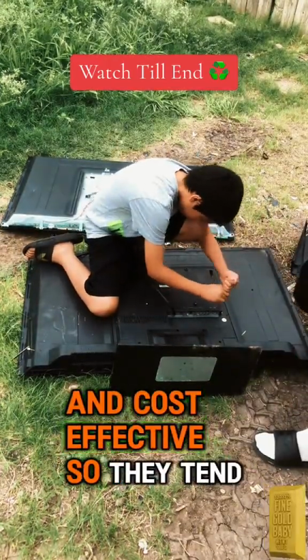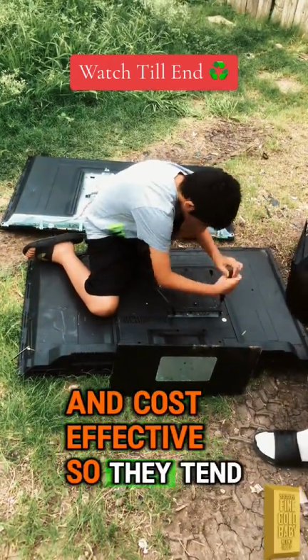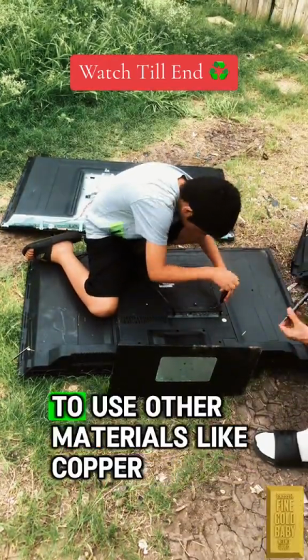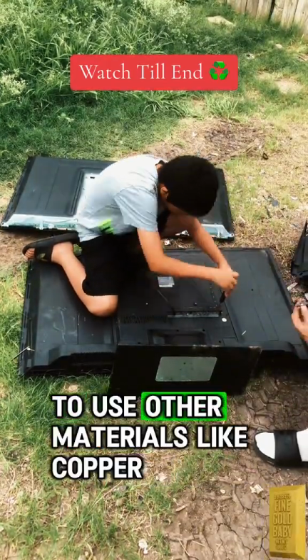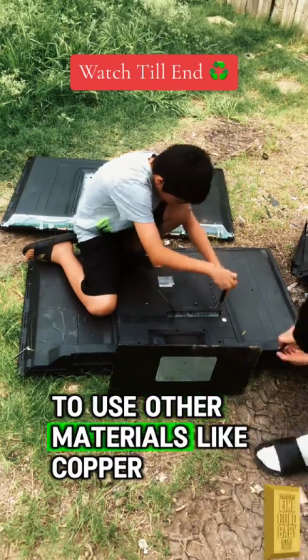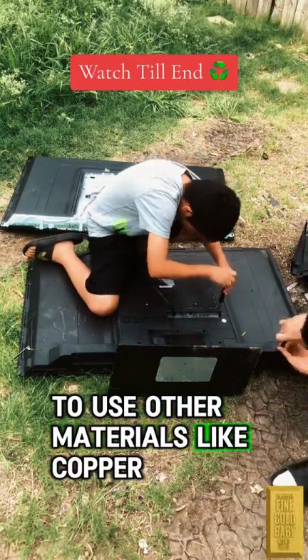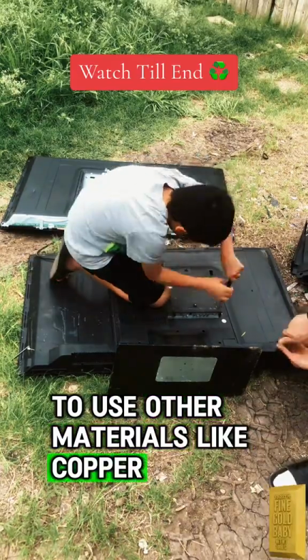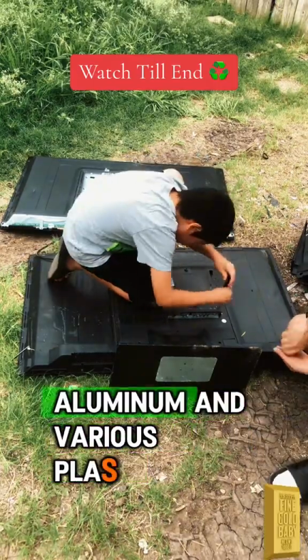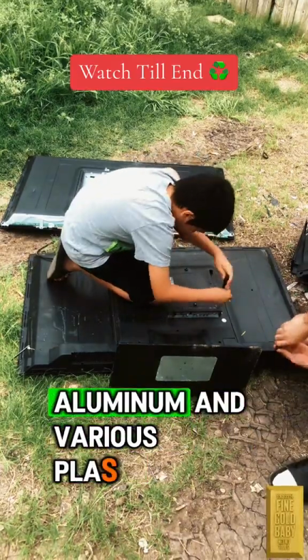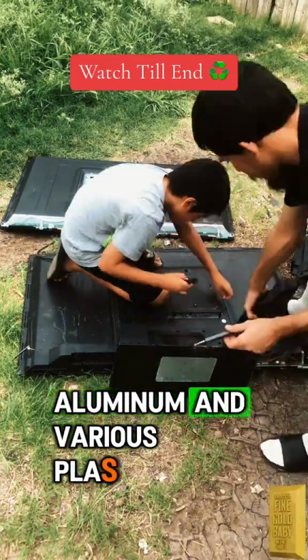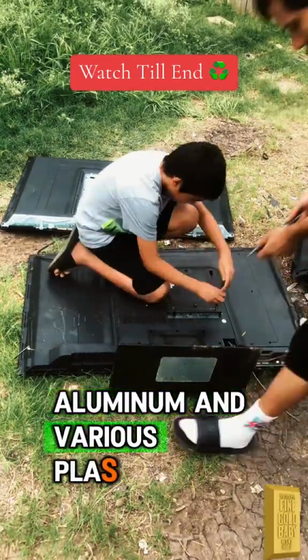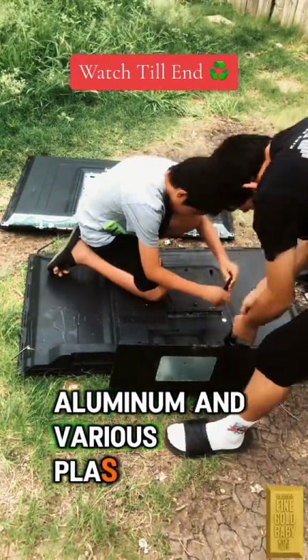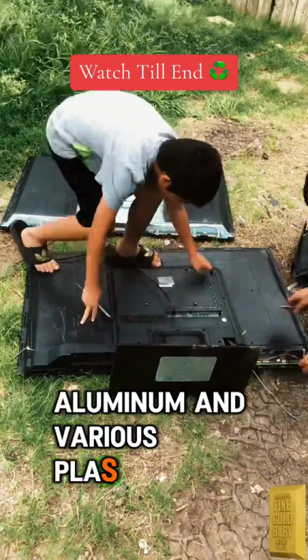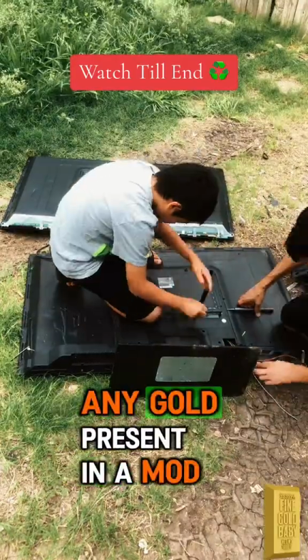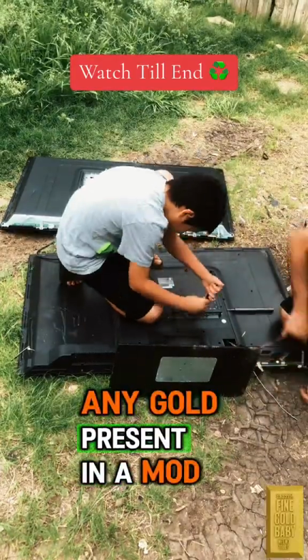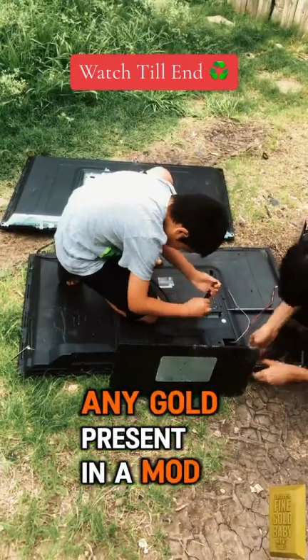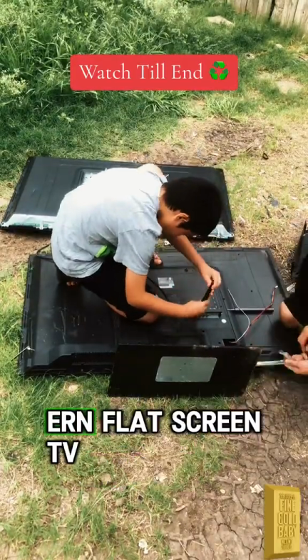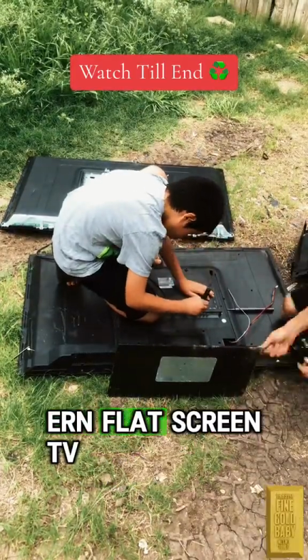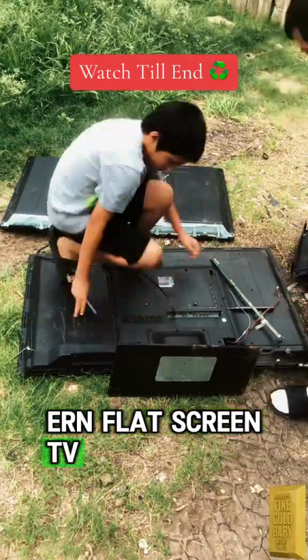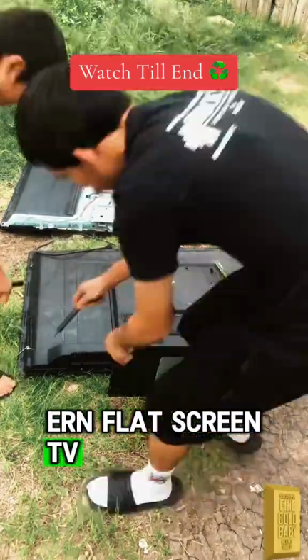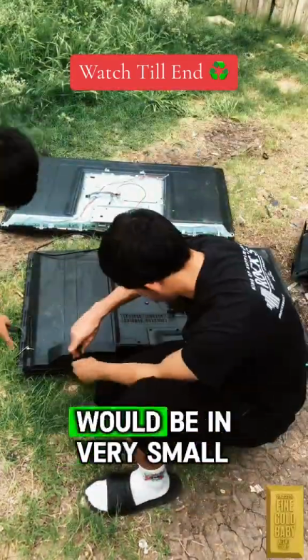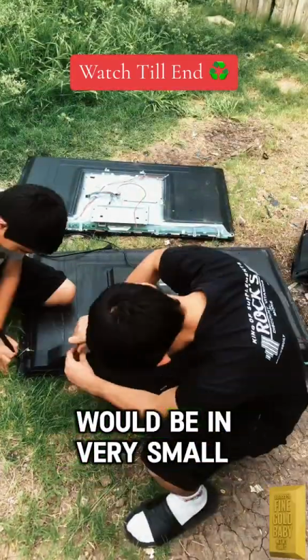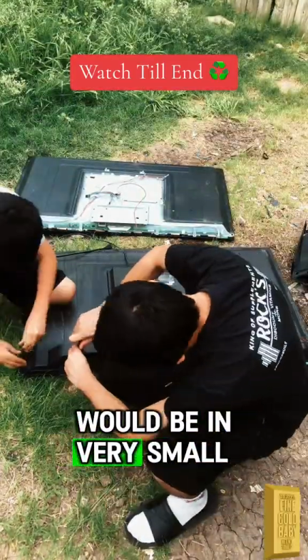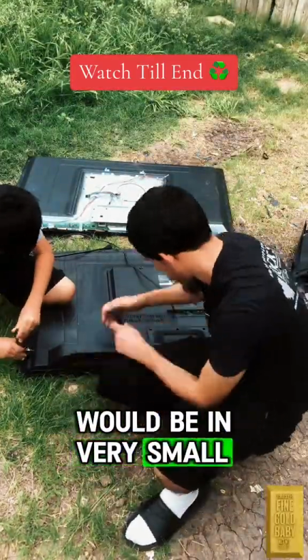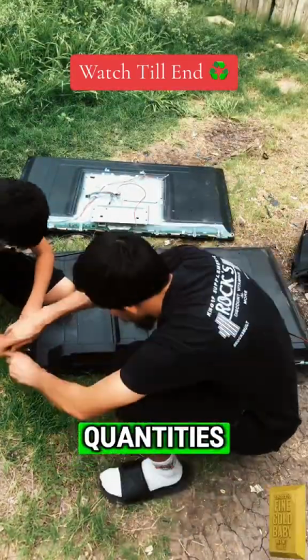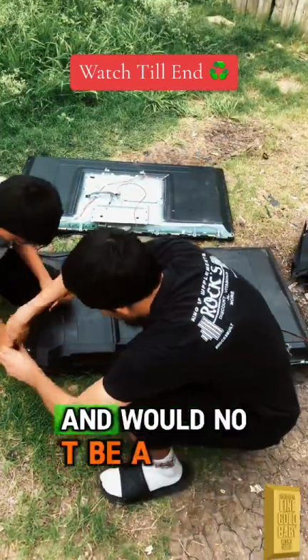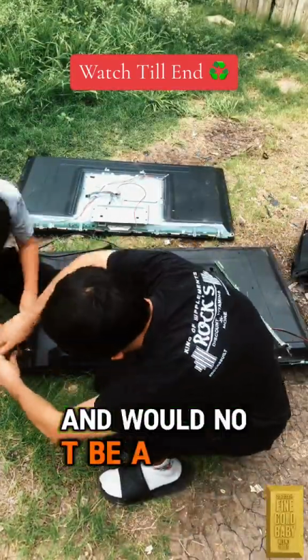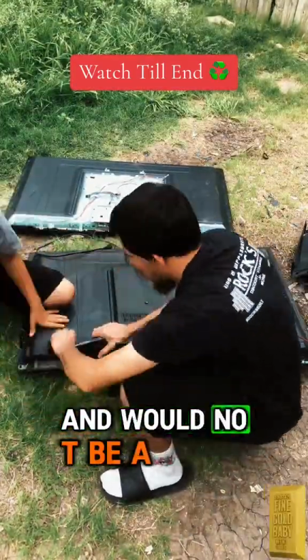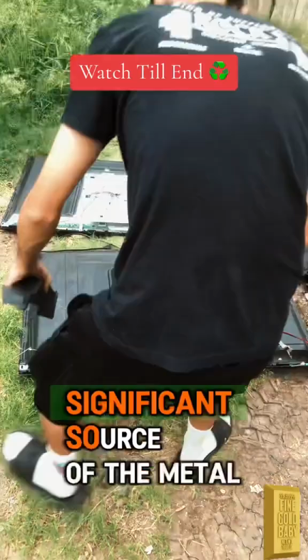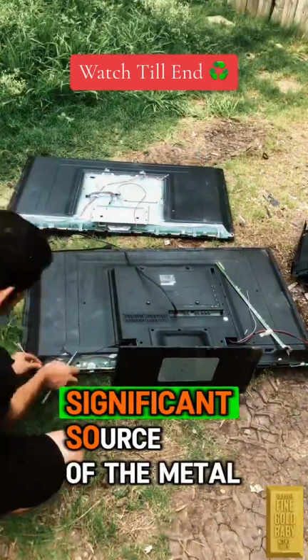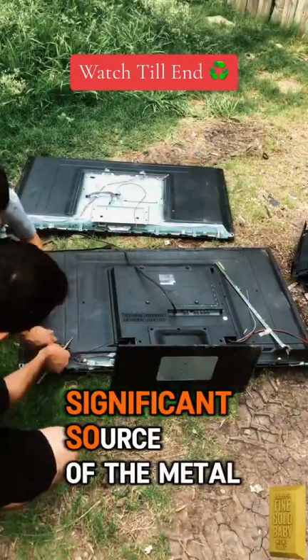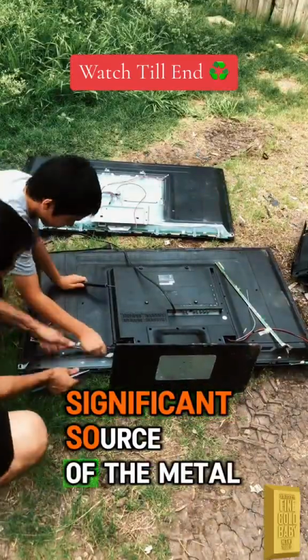So they tend to use other materials like copper, aluminum, and various plastics. Any gold present in a modern flat screen TV would be in very small quantities and would not be a significant source of the metal.